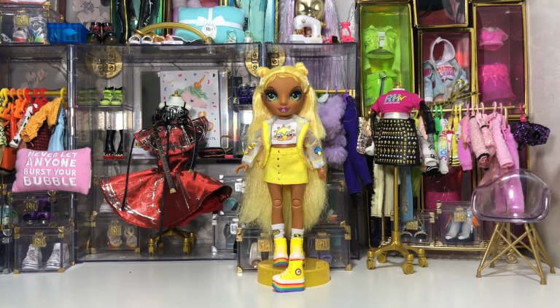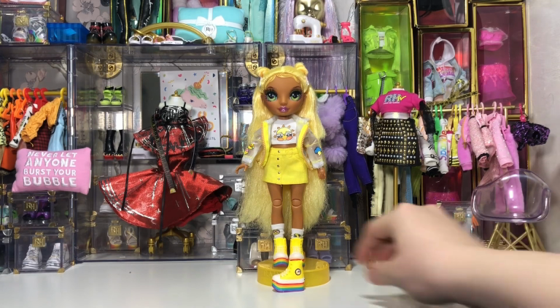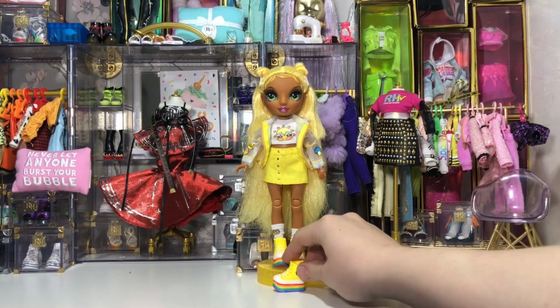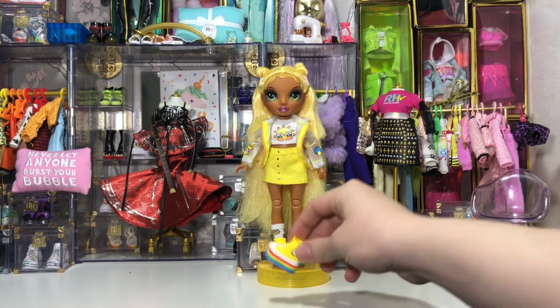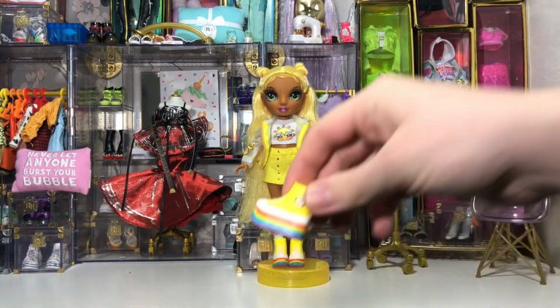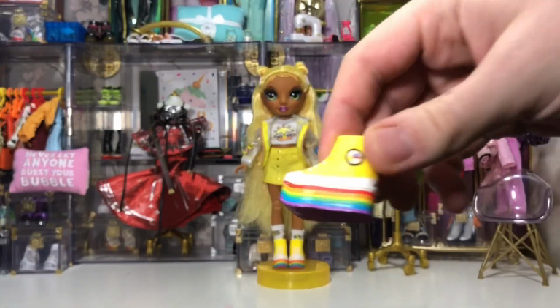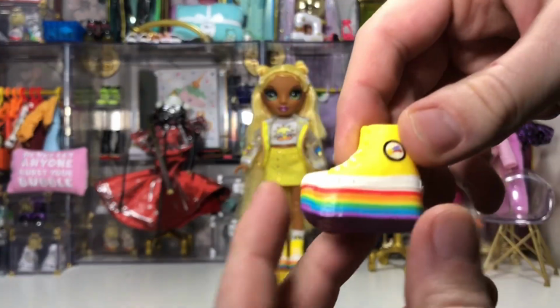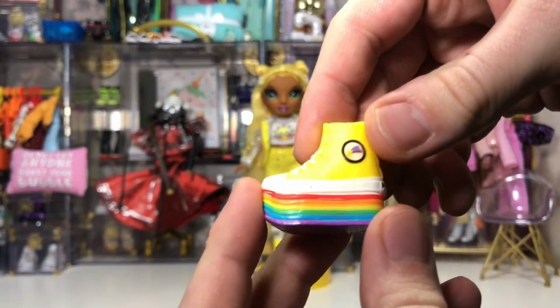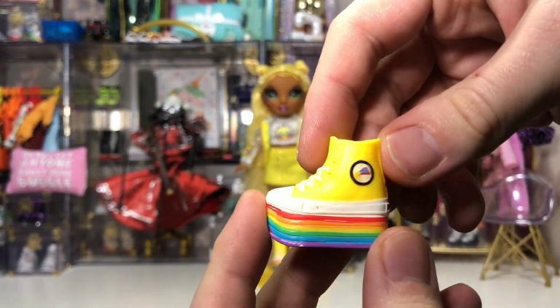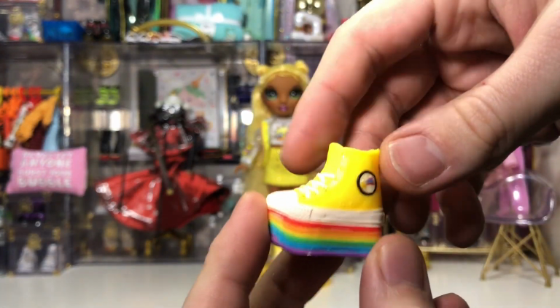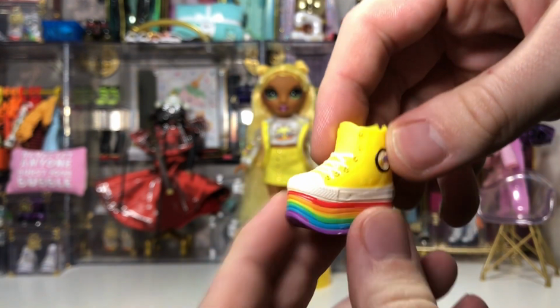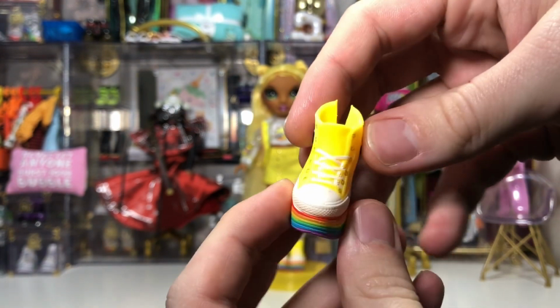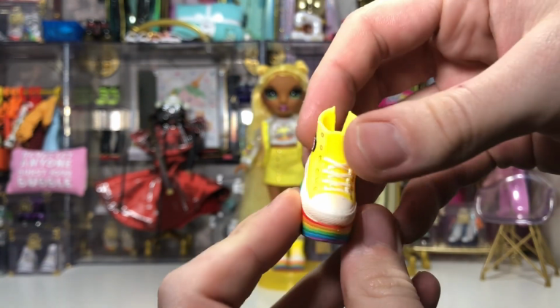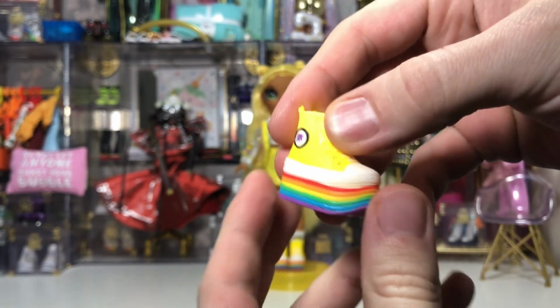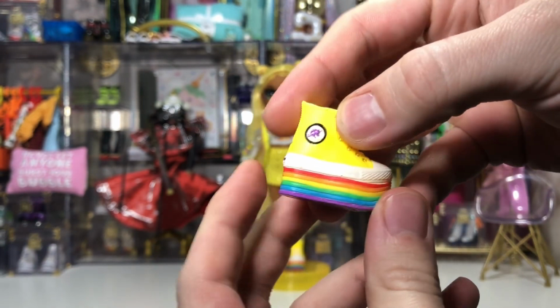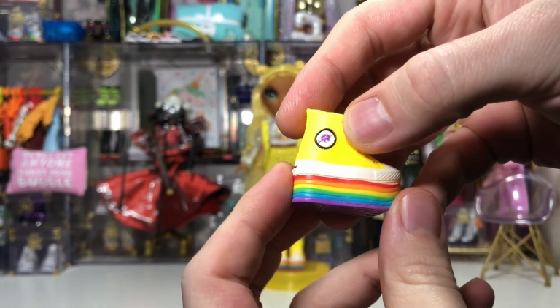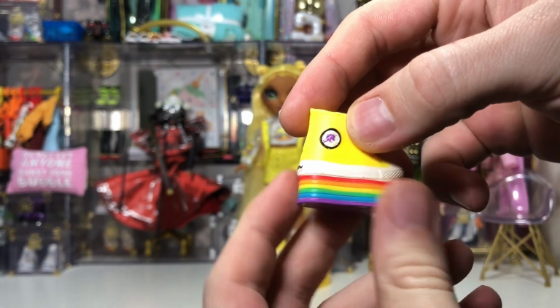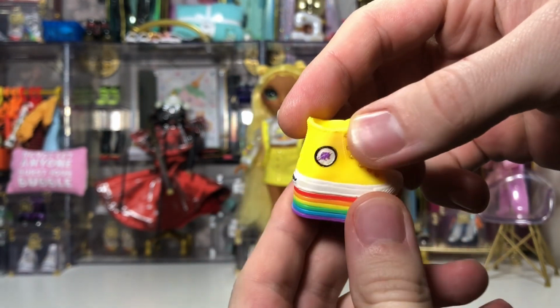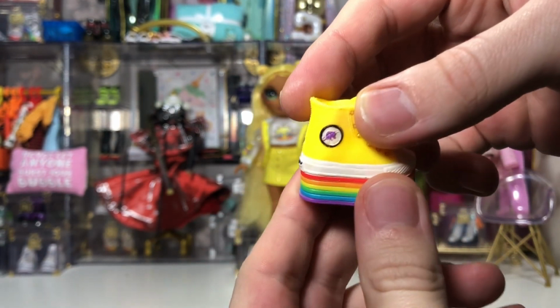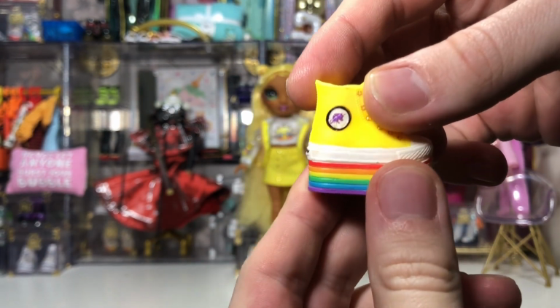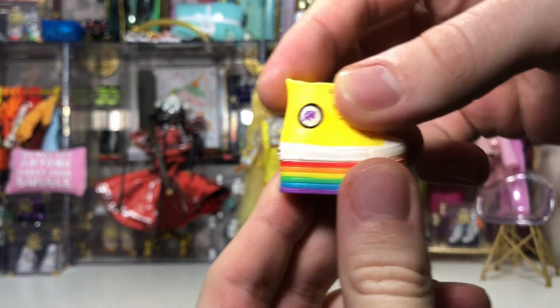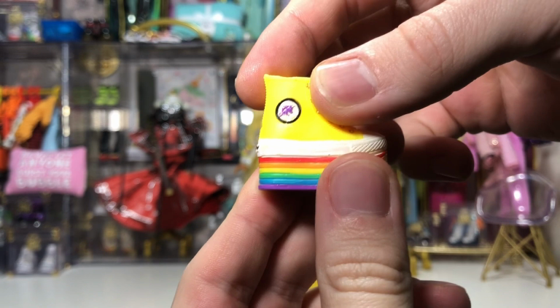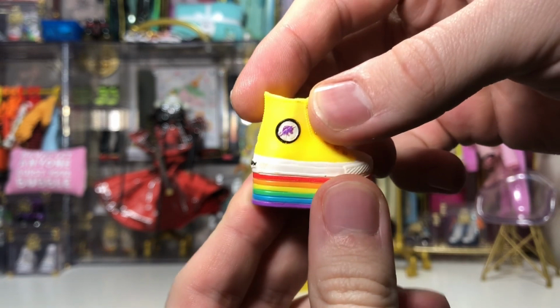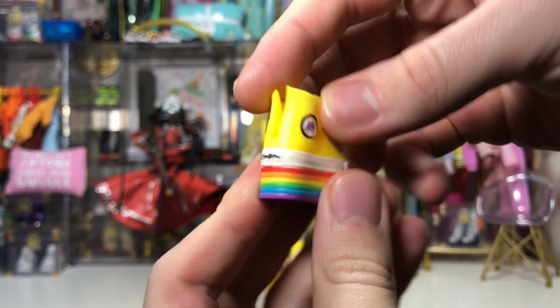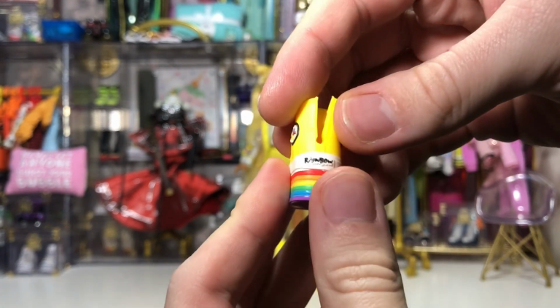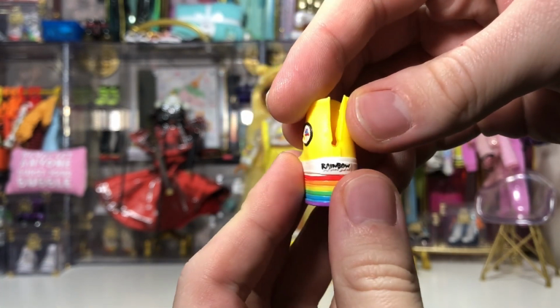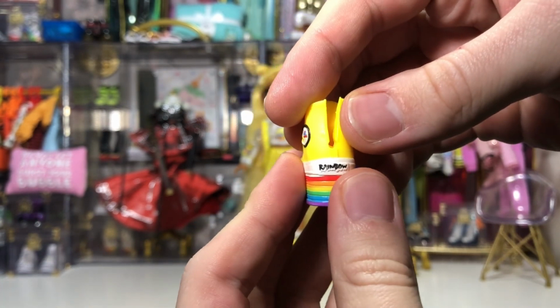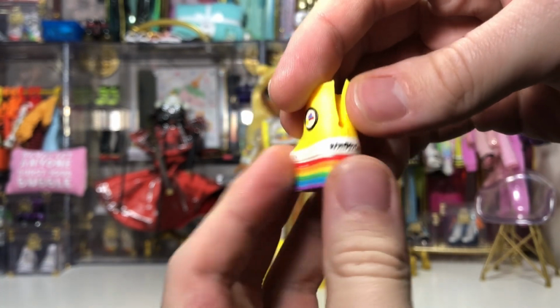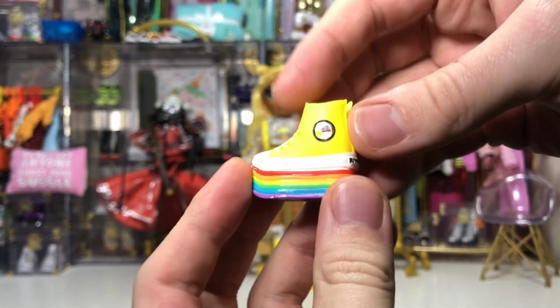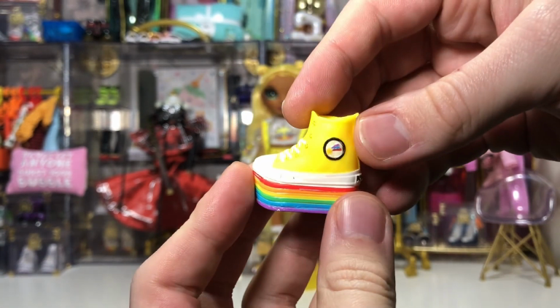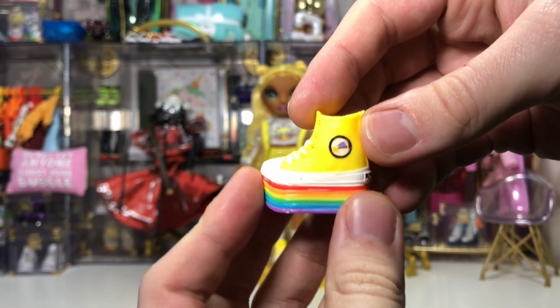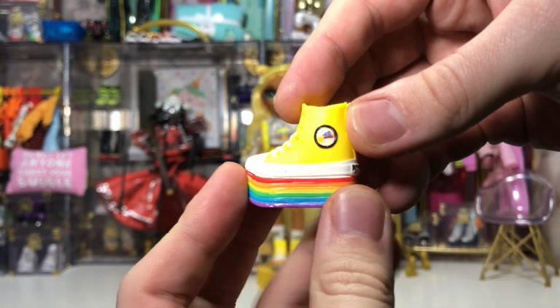Let's get a closer look at these shoes. They are platform Converse with a rainbow platform — the Converse symbol on one side is a unicorn head, the symbol of the Rainbow High school, and the other side is a shooting star. On the back they say 'Rainbow' in black.